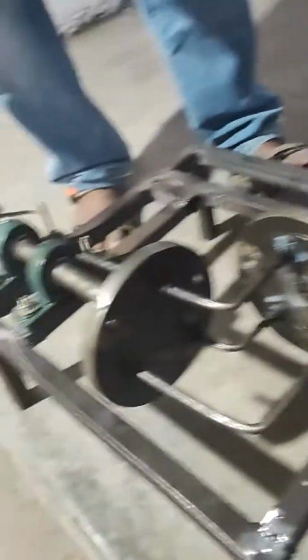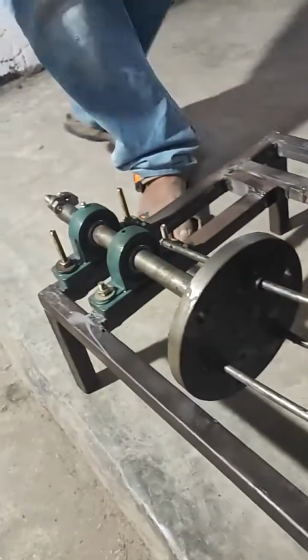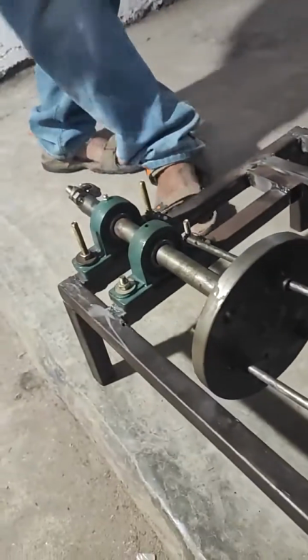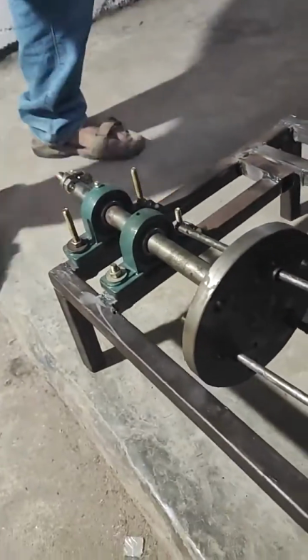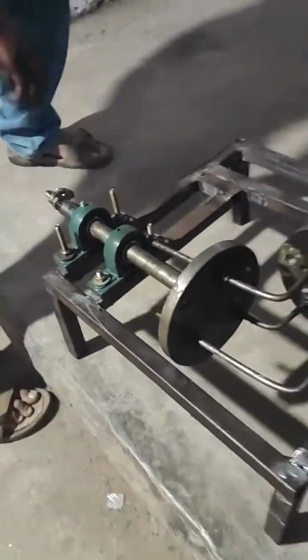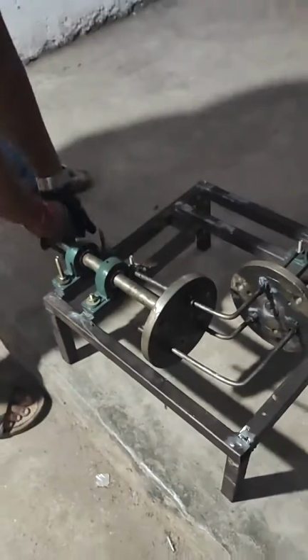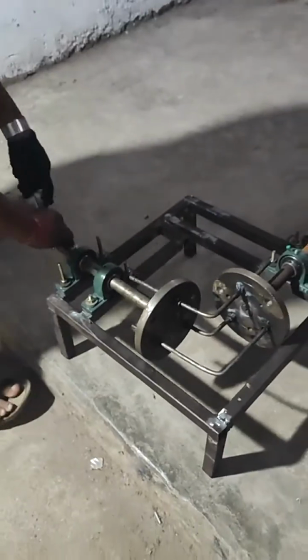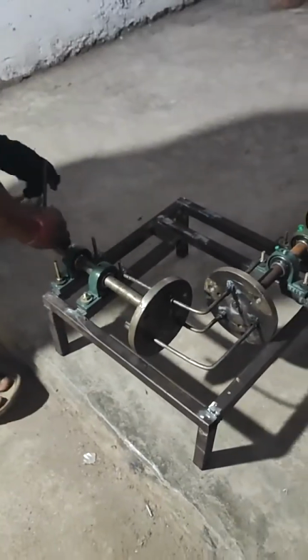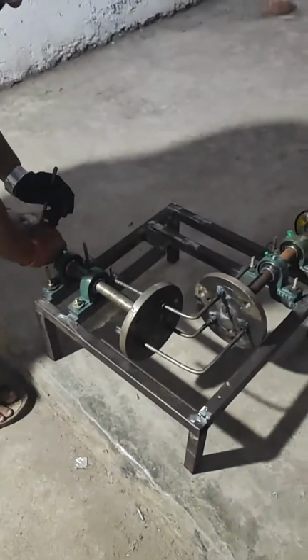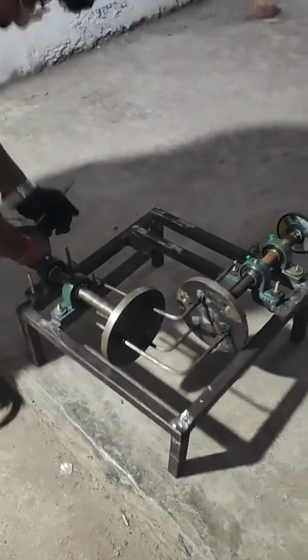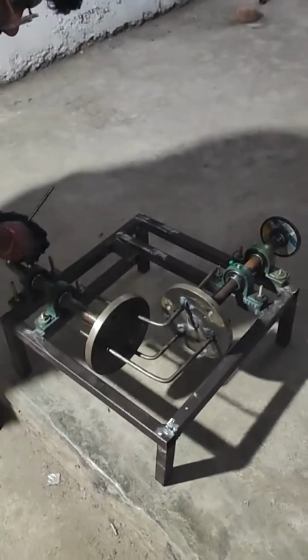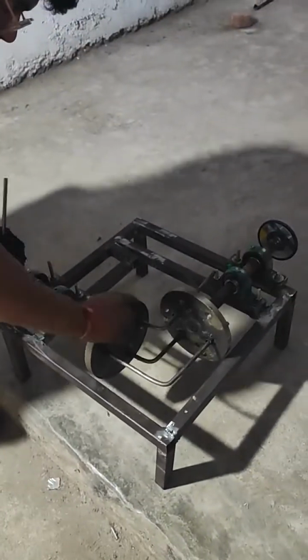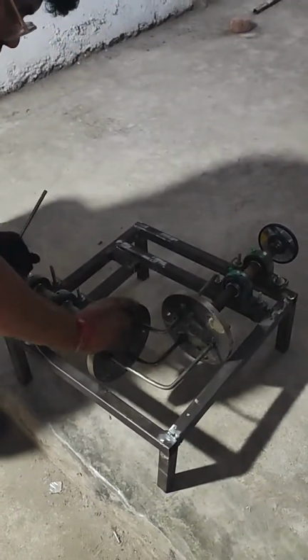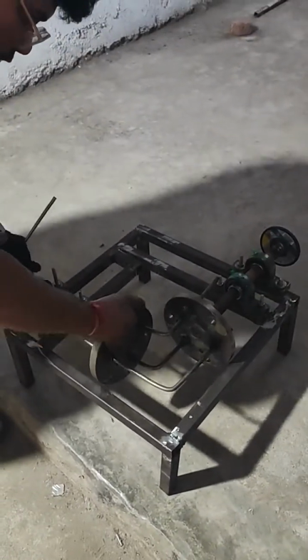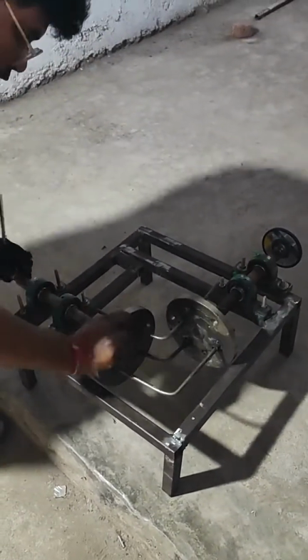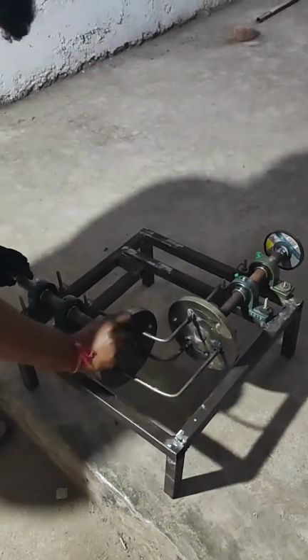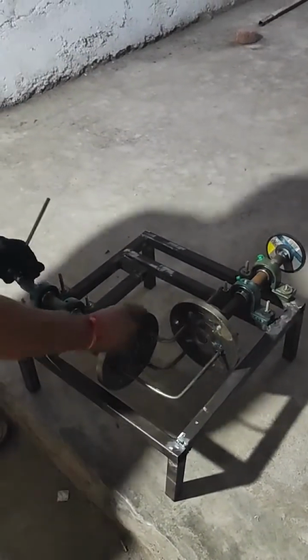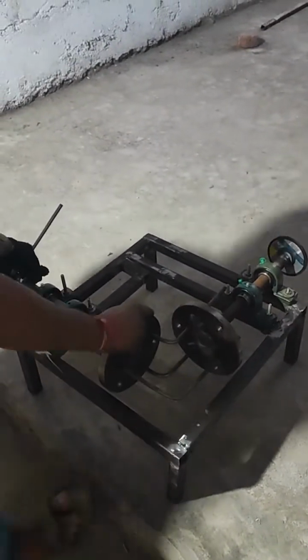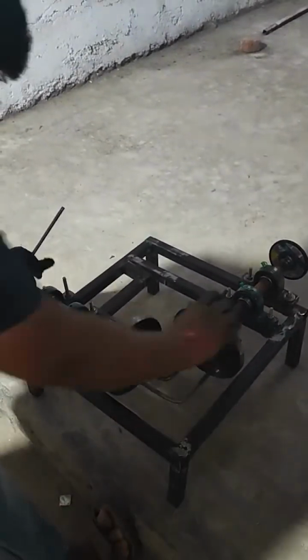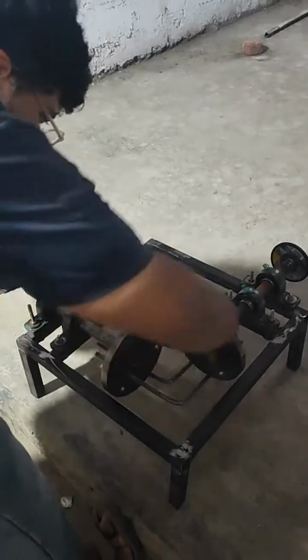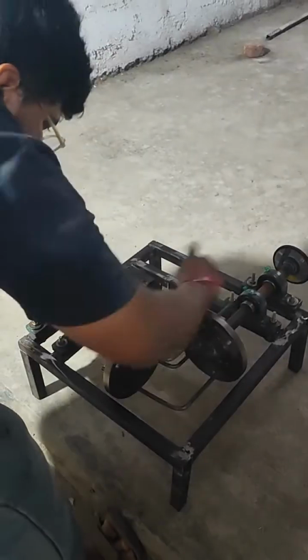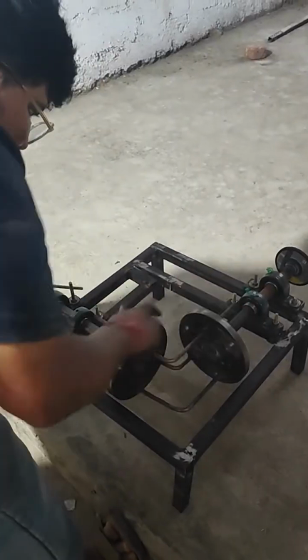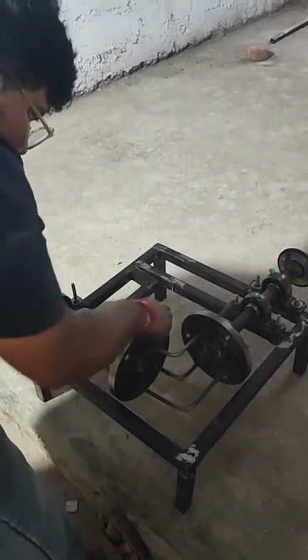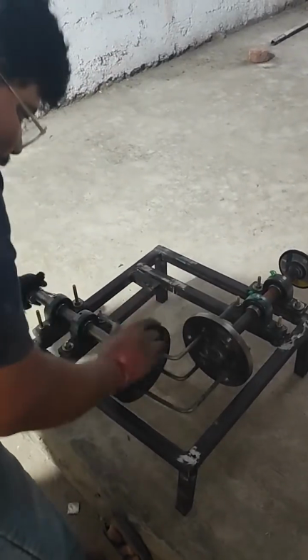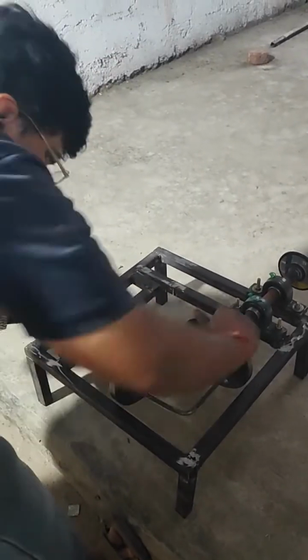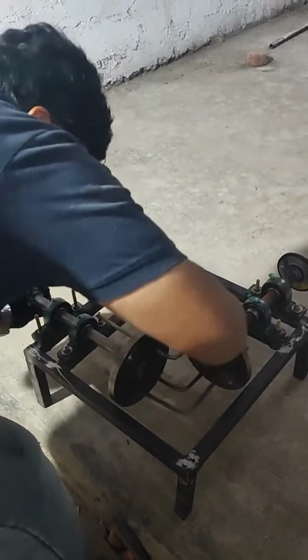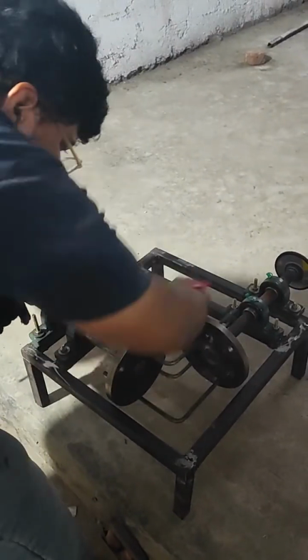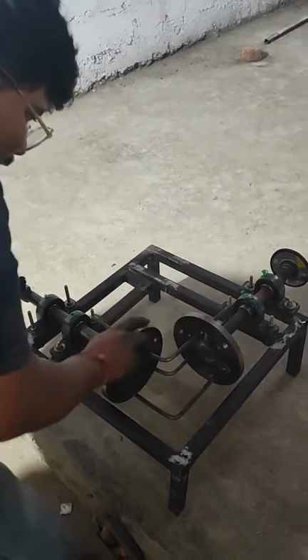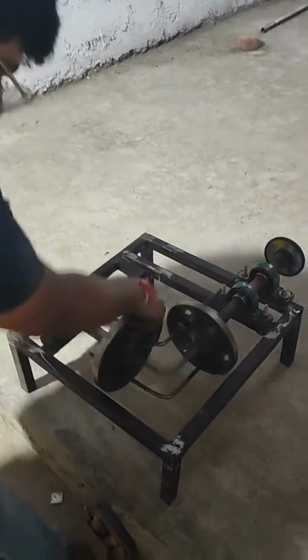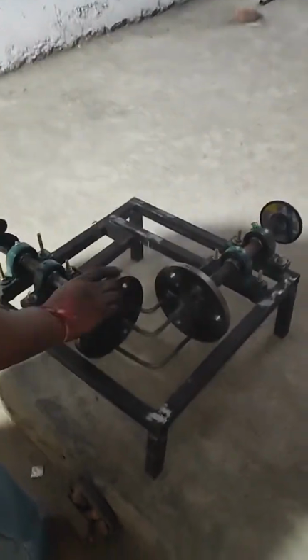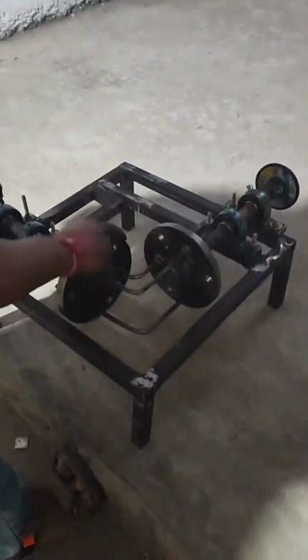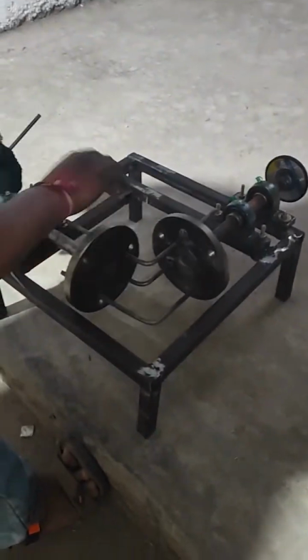Whenever we are going to rotate it in manual motion, it is going to rotate the entire frame. This is how the gearless transmission is being done manually.